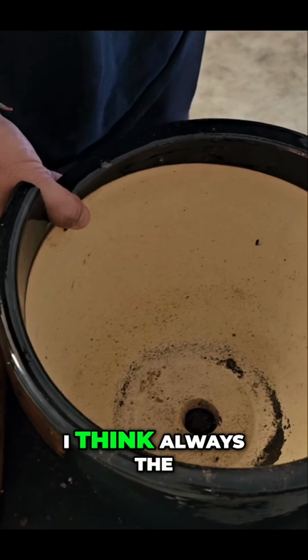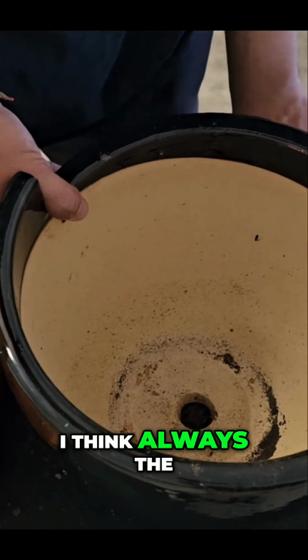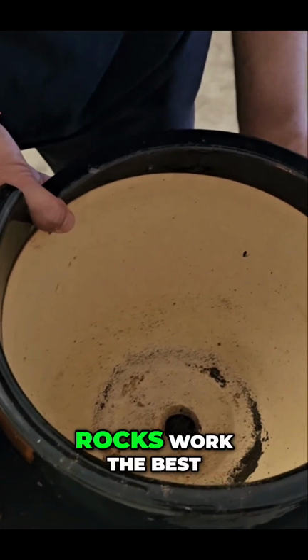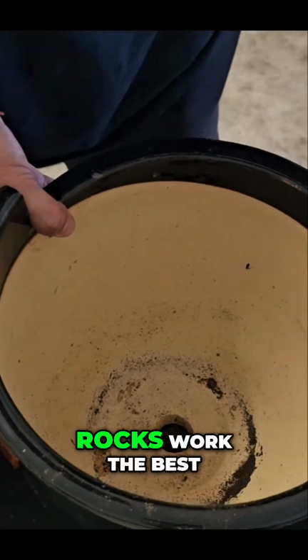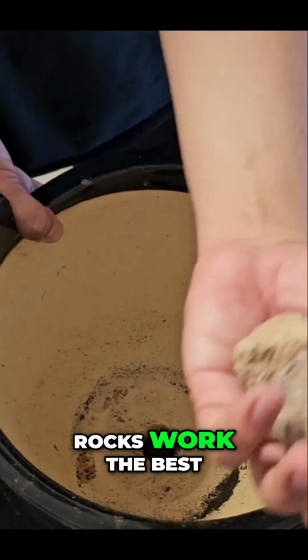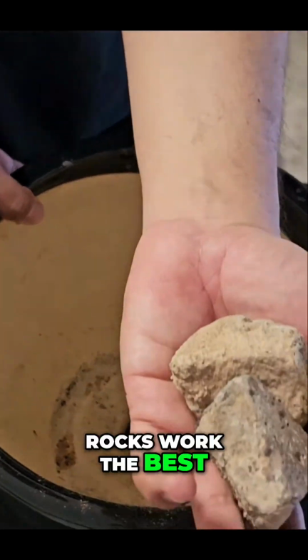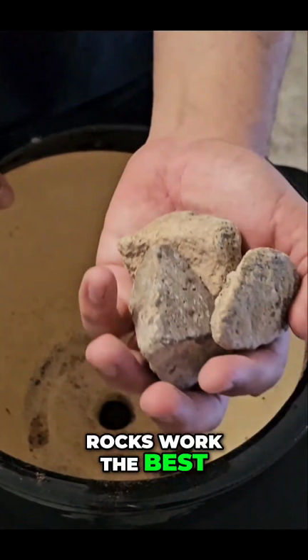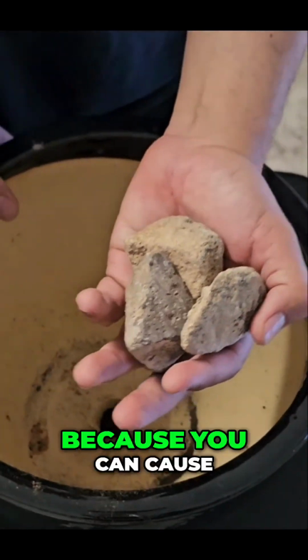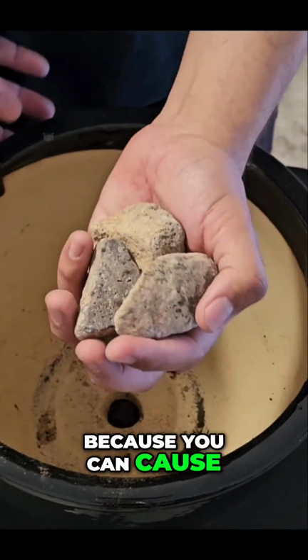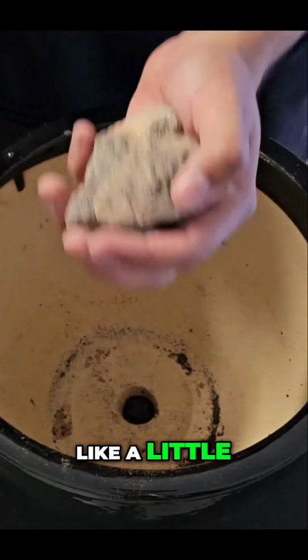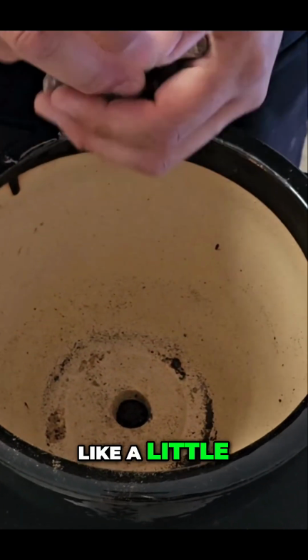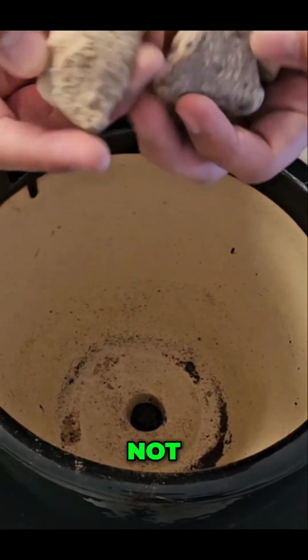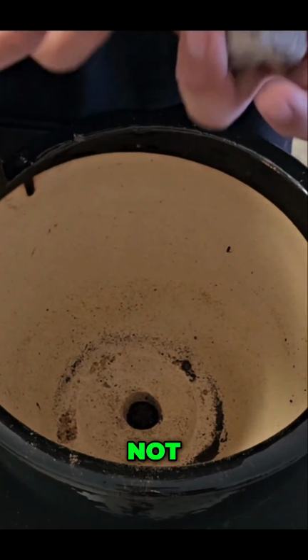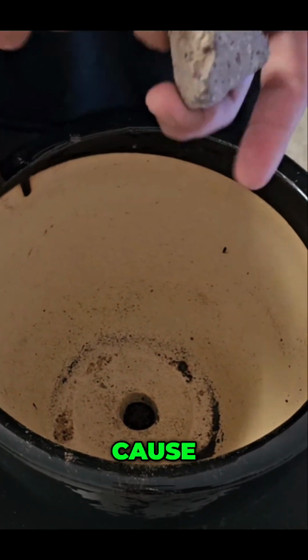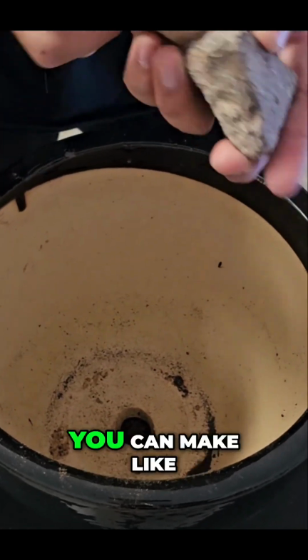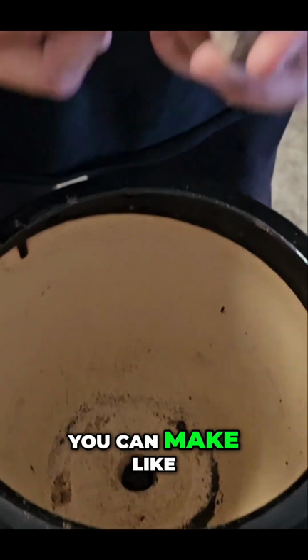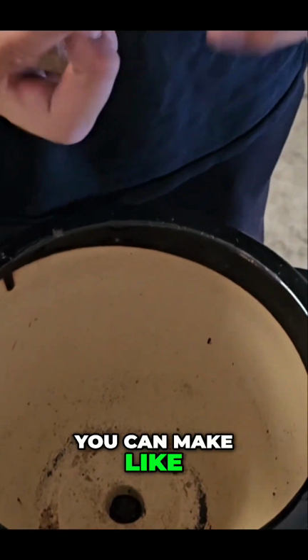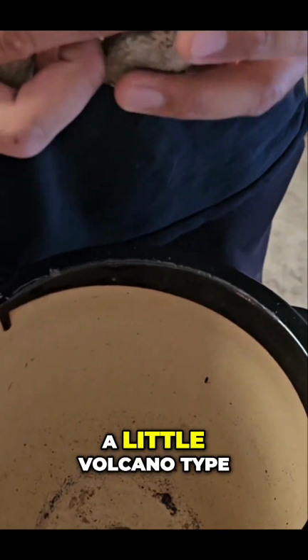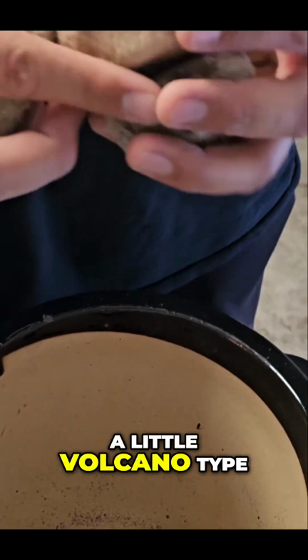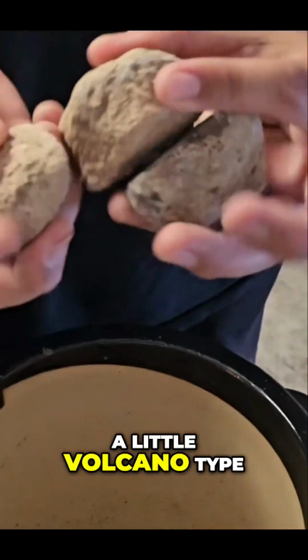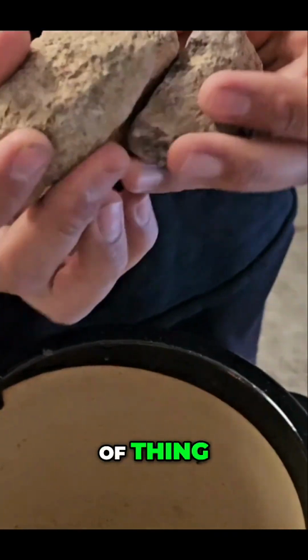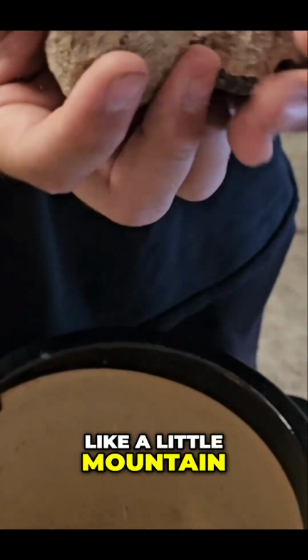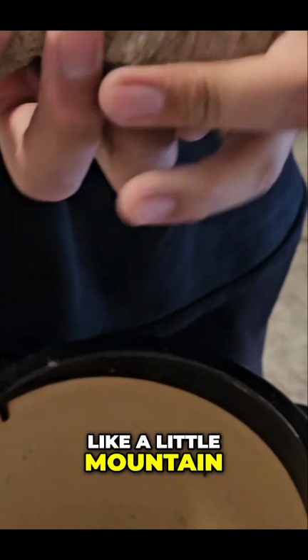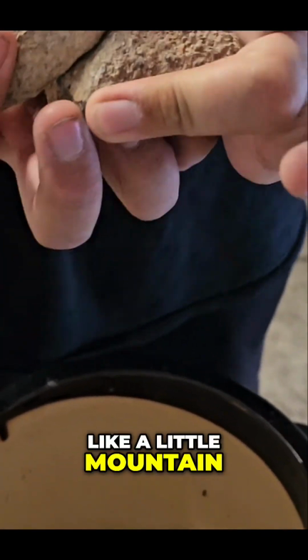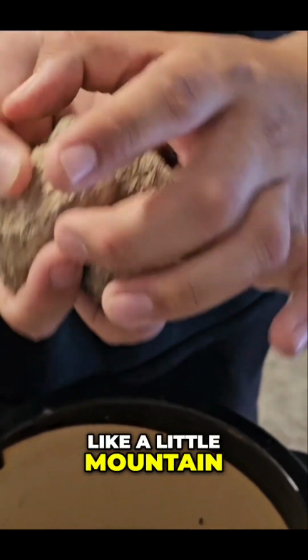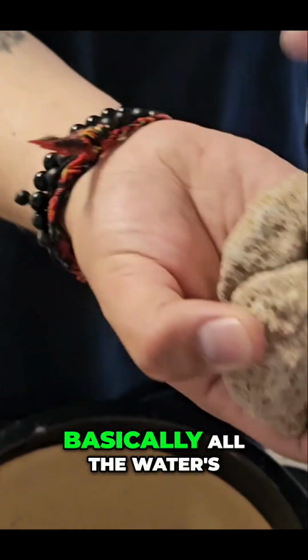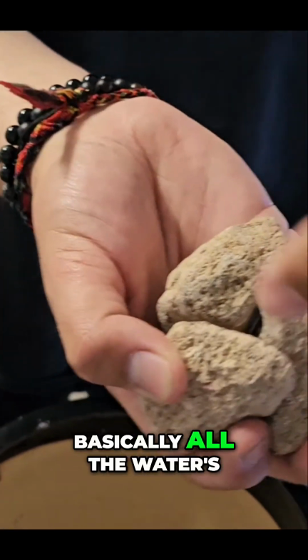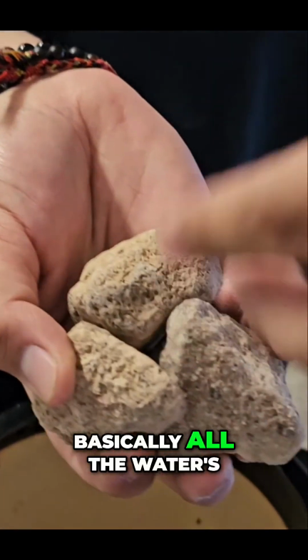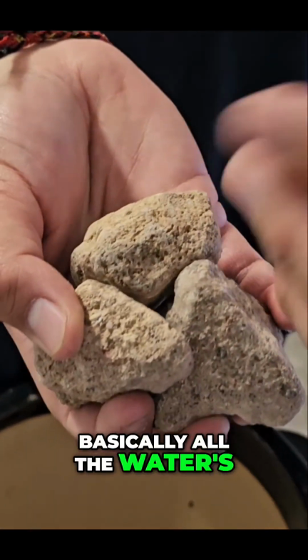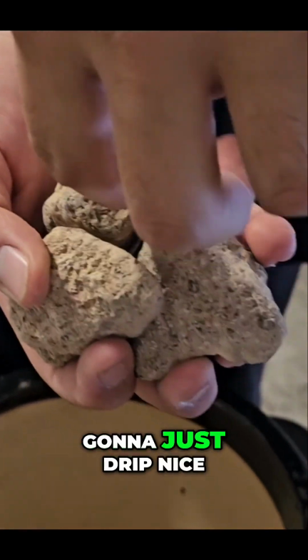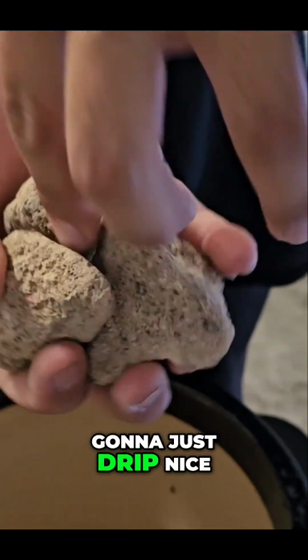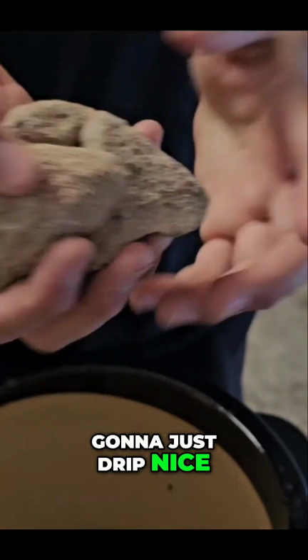I think the rocks always work the best because you can make like a little volcano type of thing — like a little mountain, basically — and all the water is going to just drip nice and slow down.